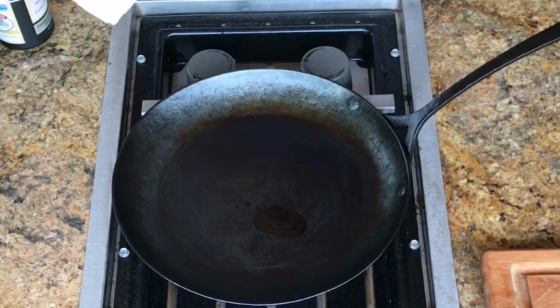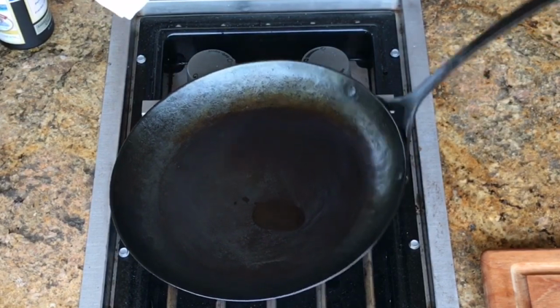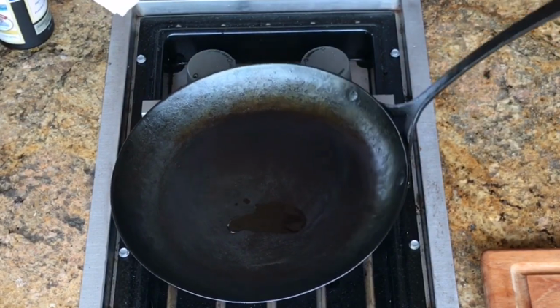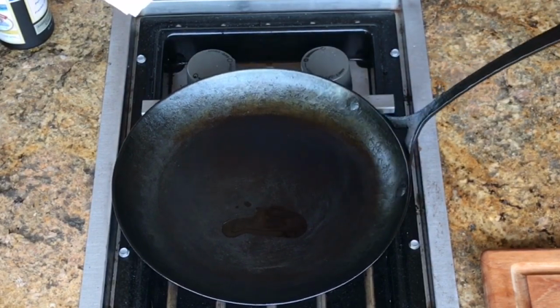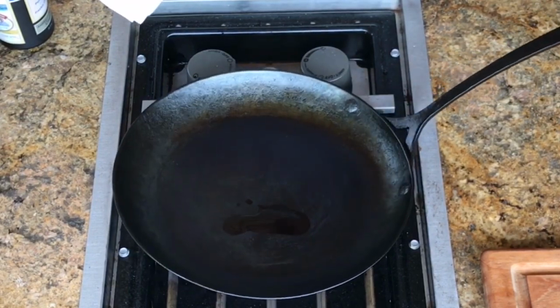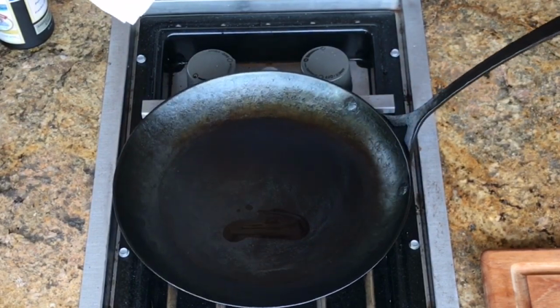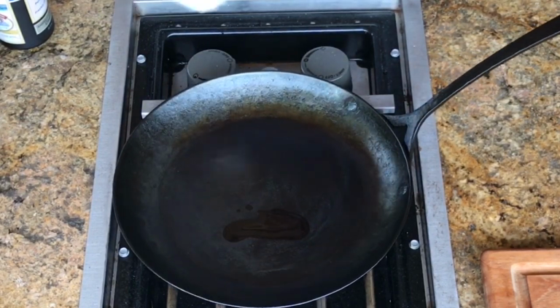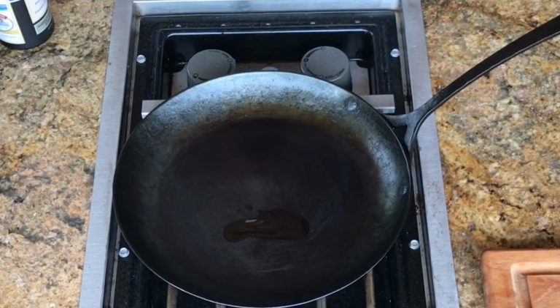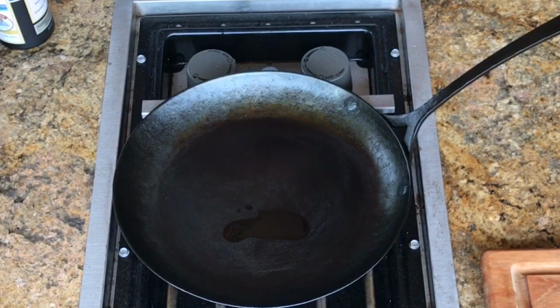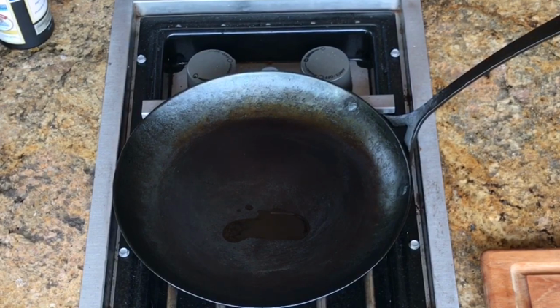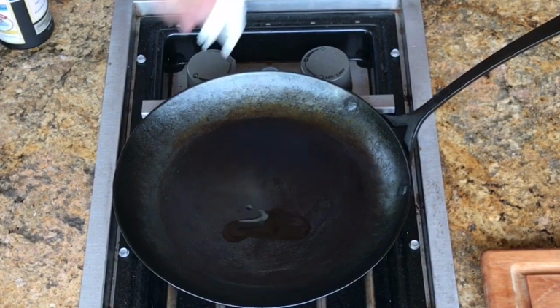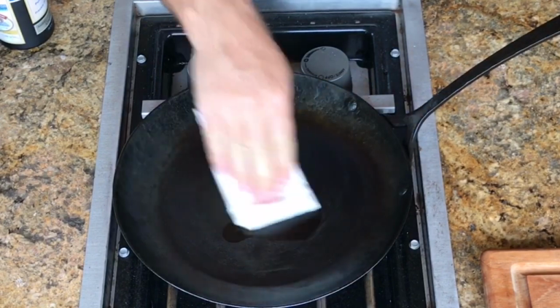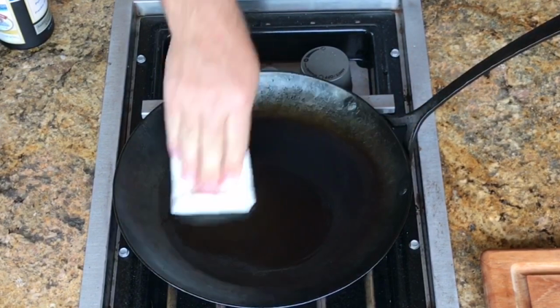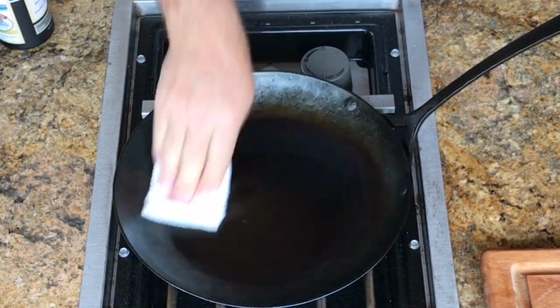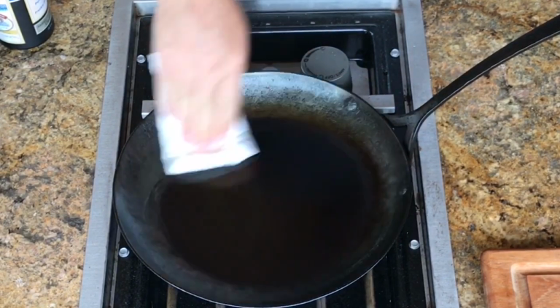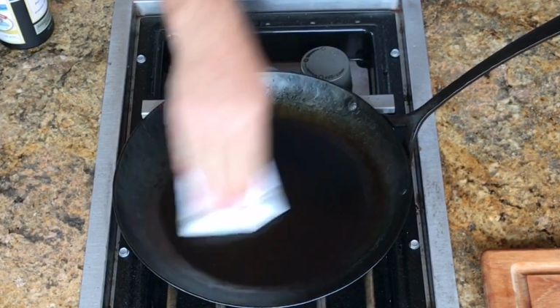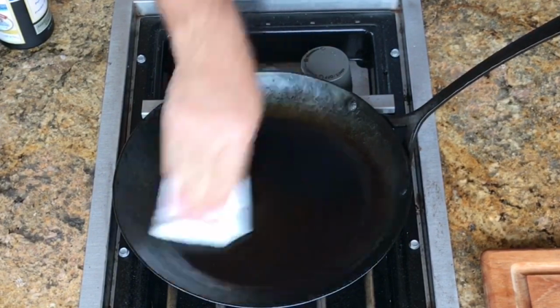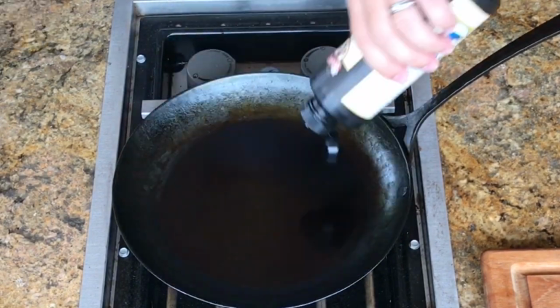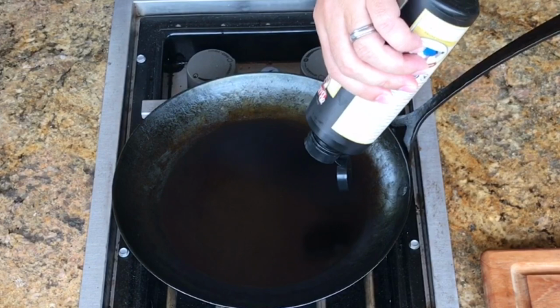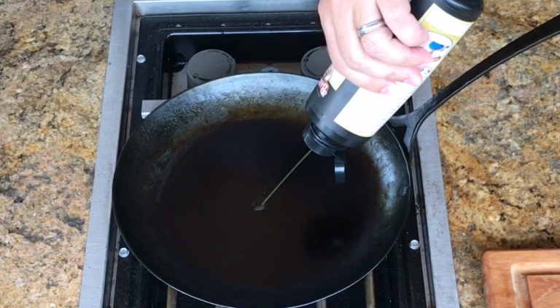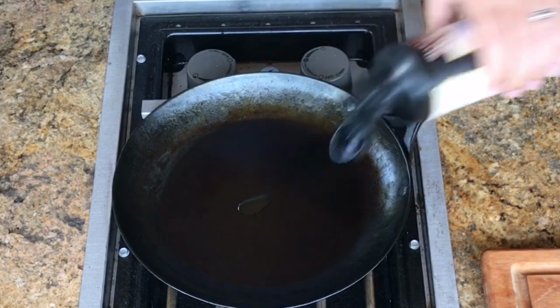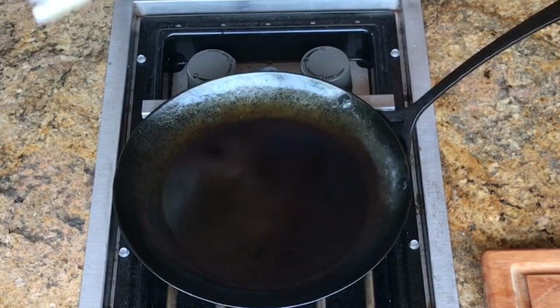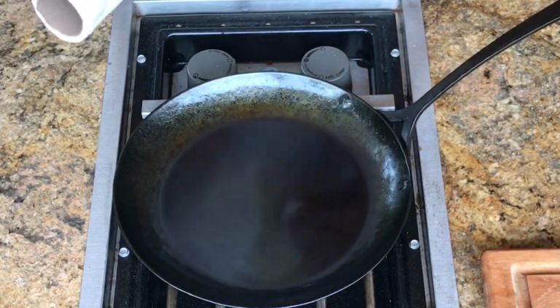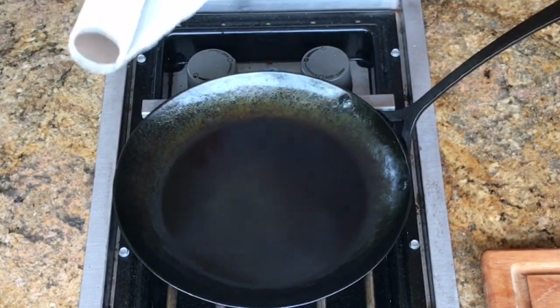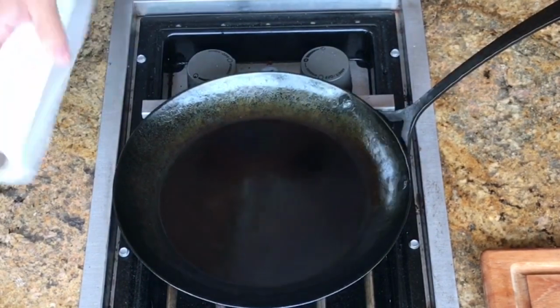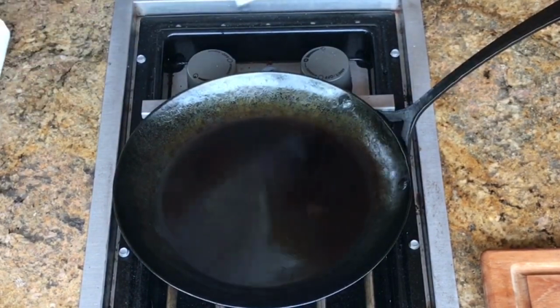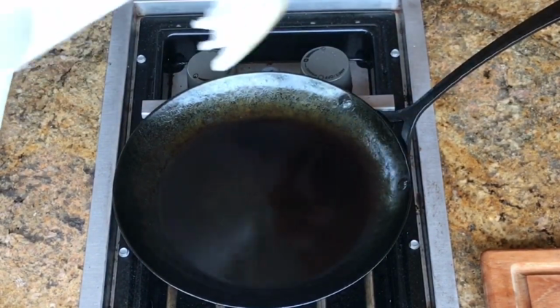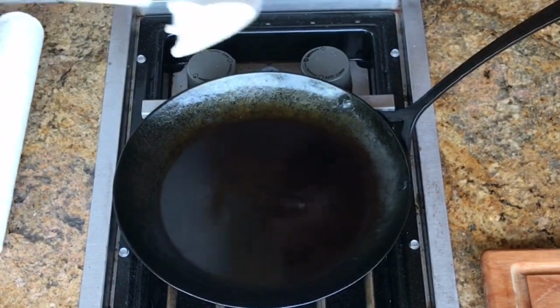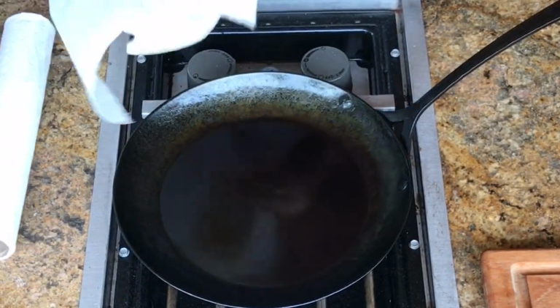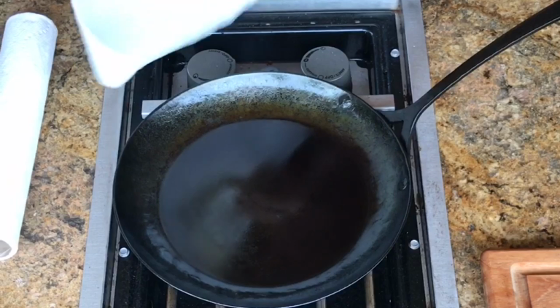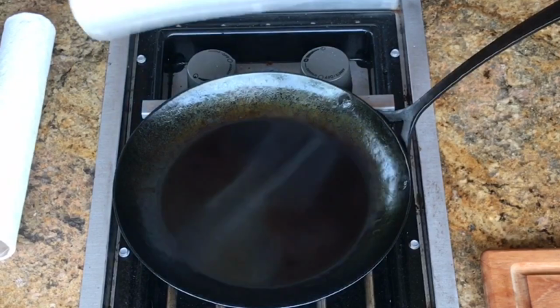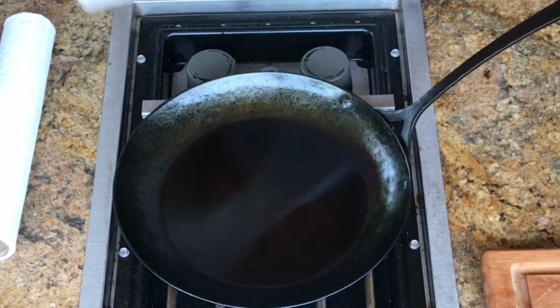It just kind of rolls around on there and absorbs. That's going to be very different than it will look when we get this all the way to the right temperature. I'm going to put another paper towel on here because I'm going to get this as hot as I can.